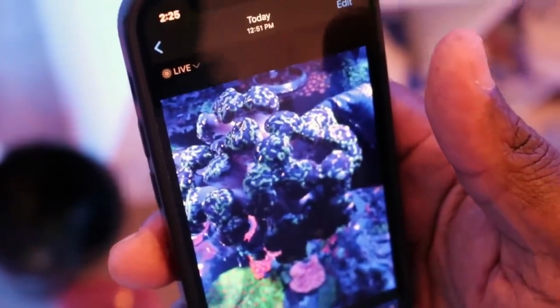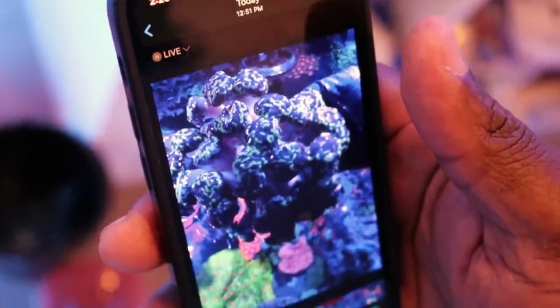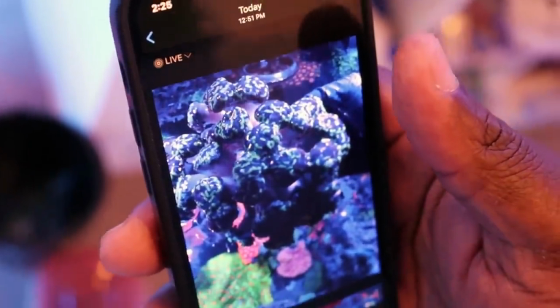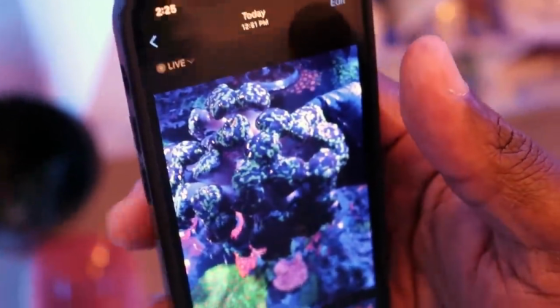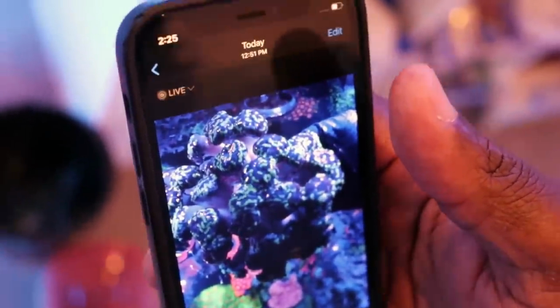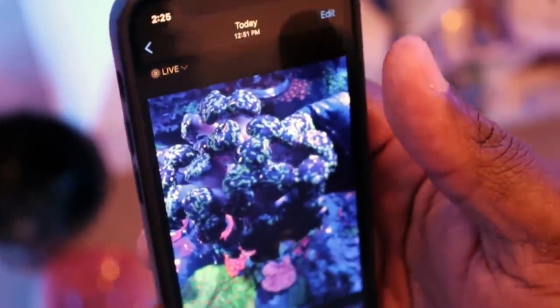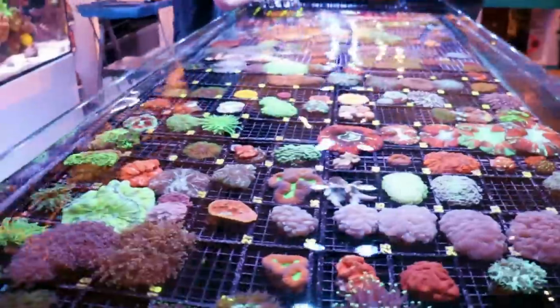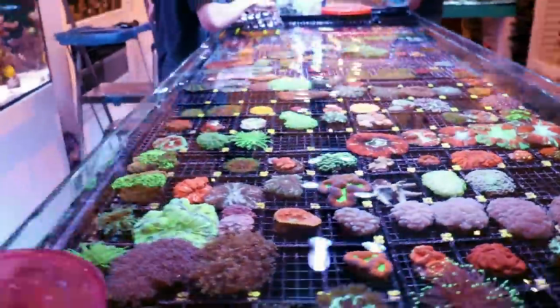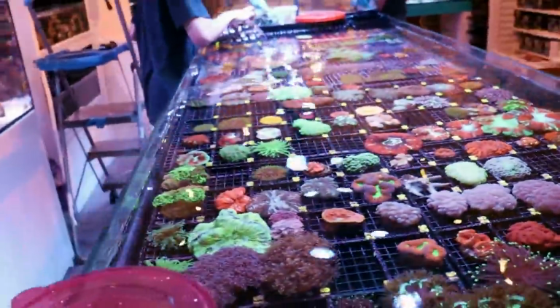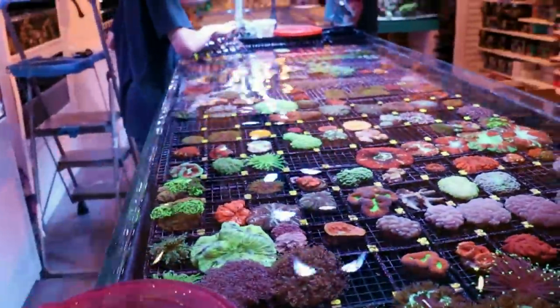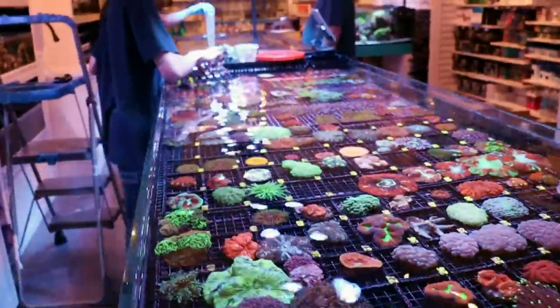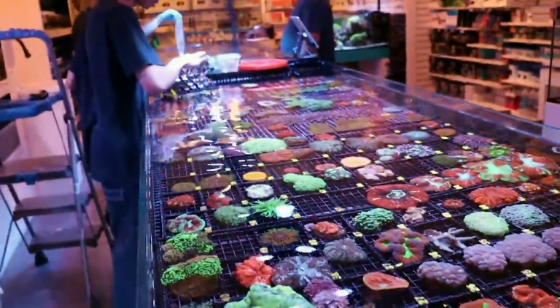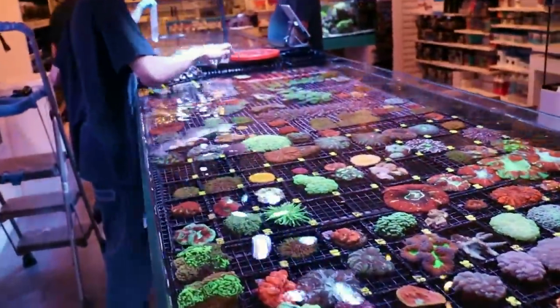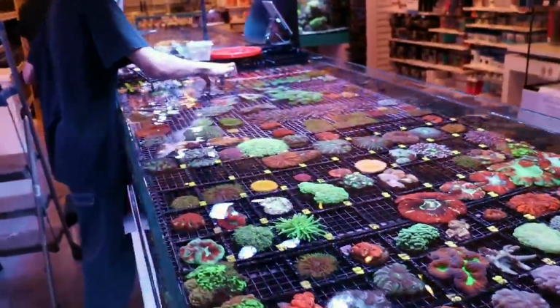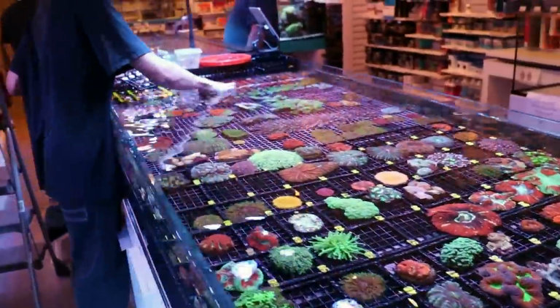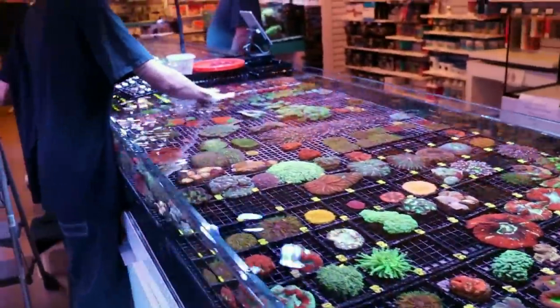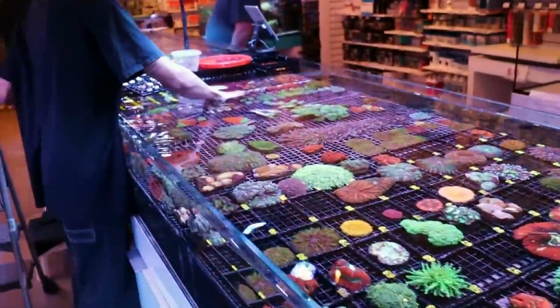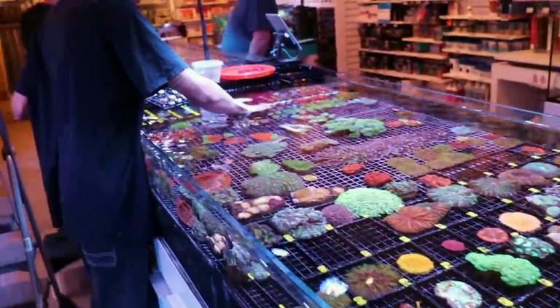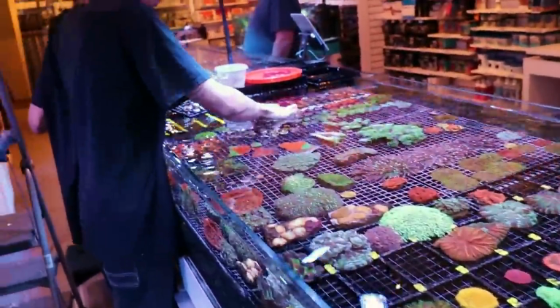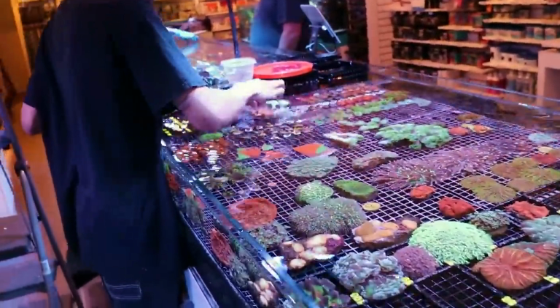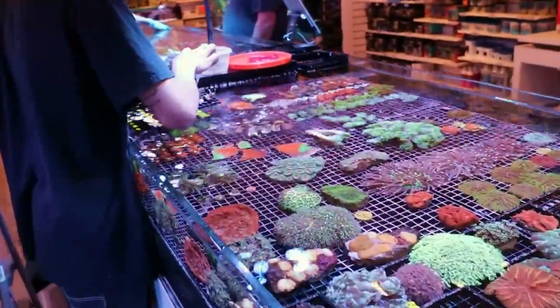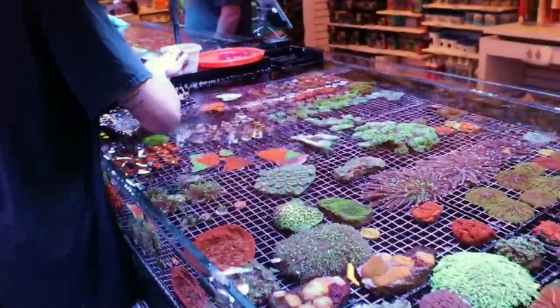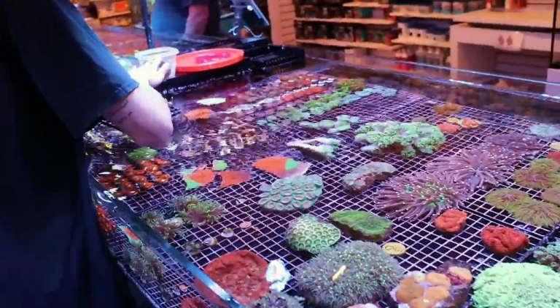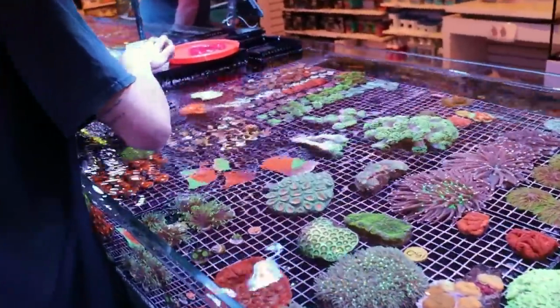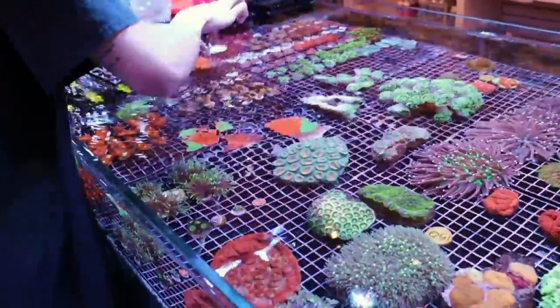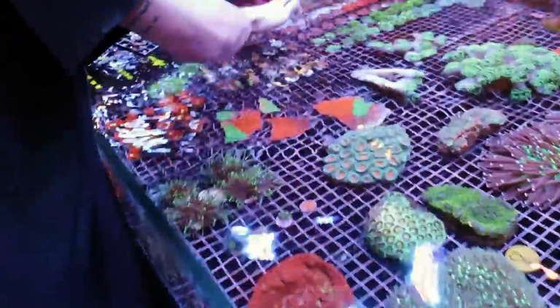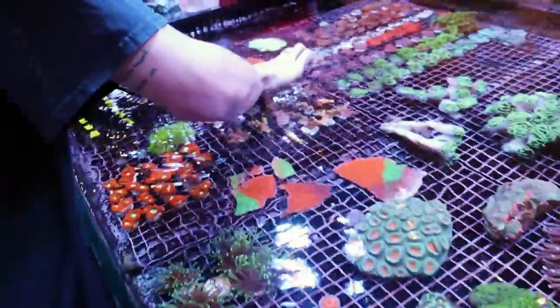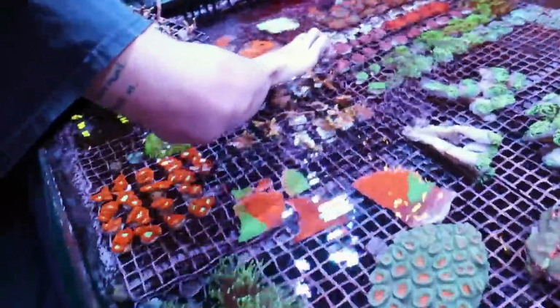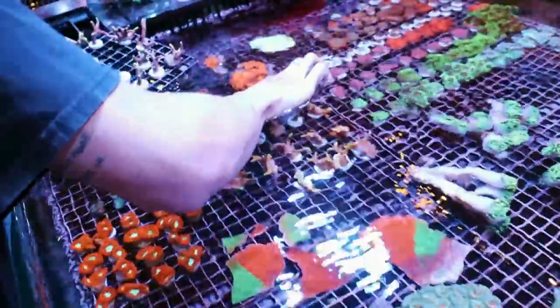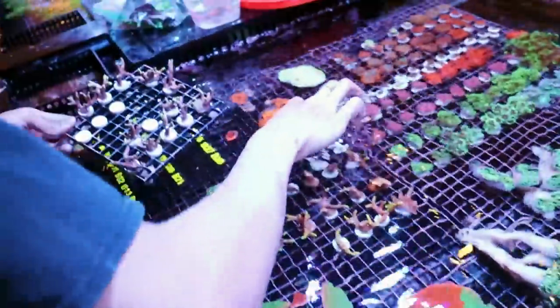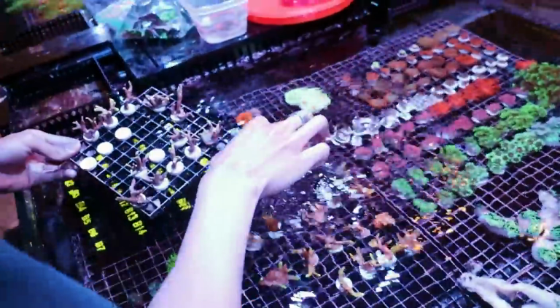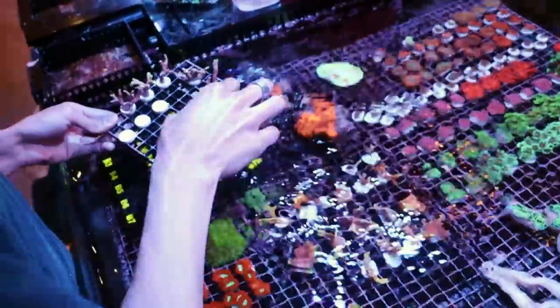Straight out of the tank this morning. Making room for something in particular? No, I just had to prune because it was pushed against the glass.